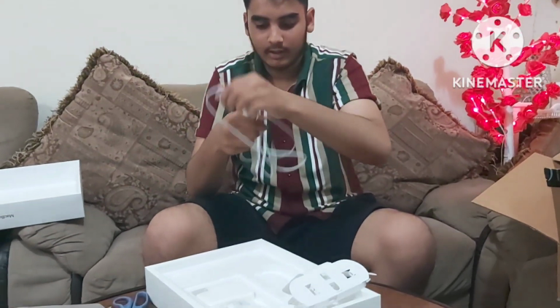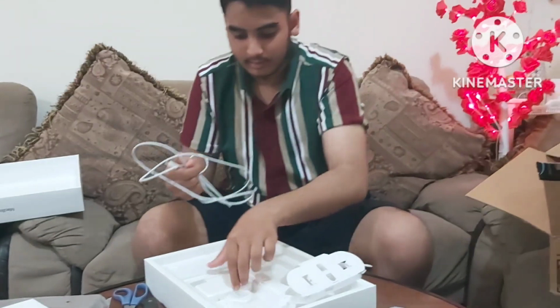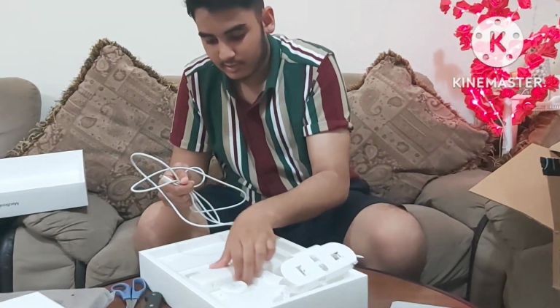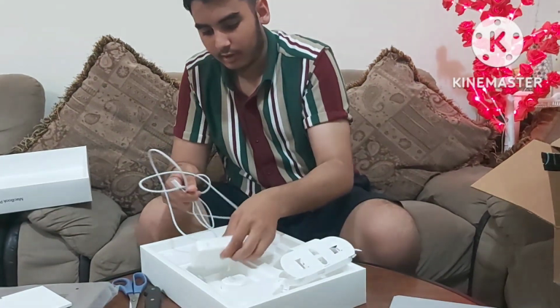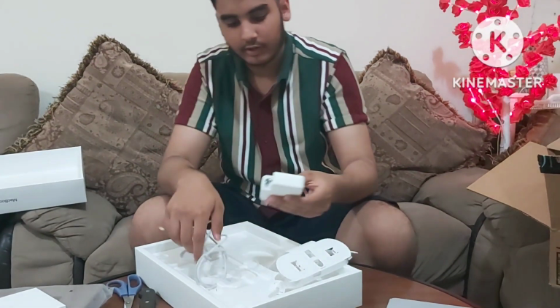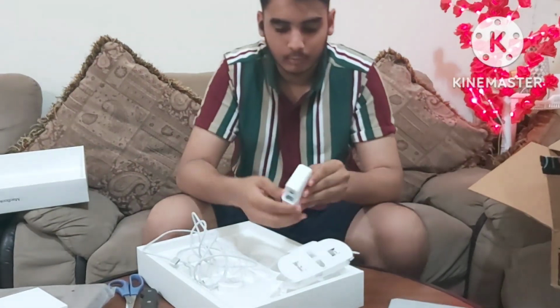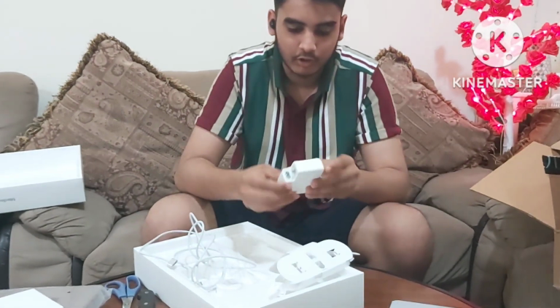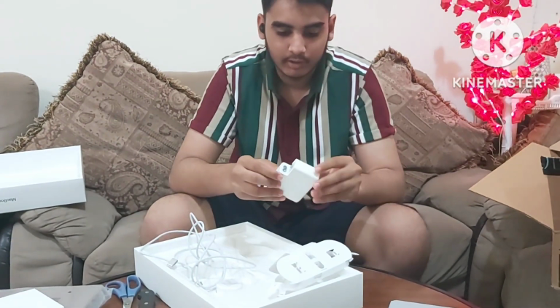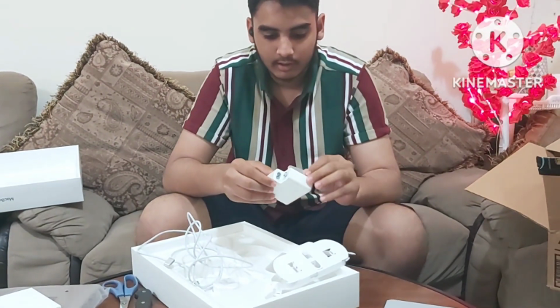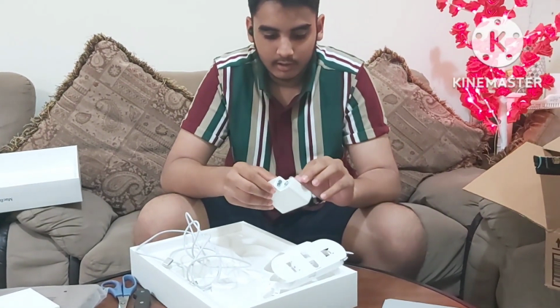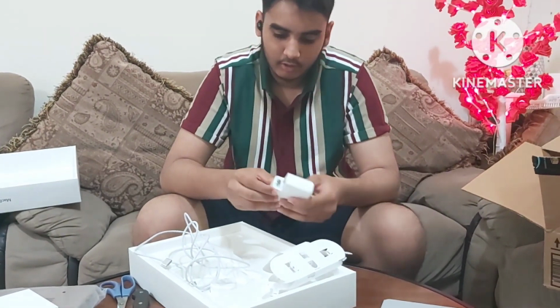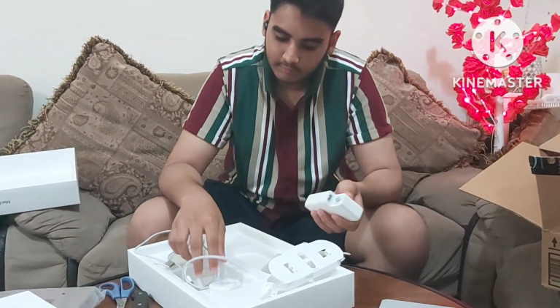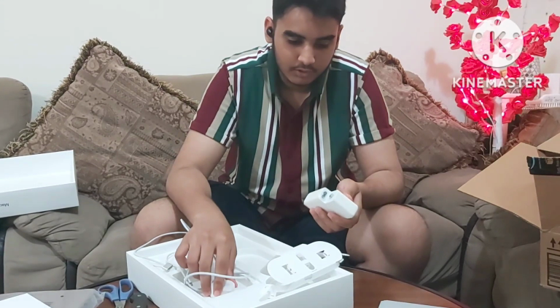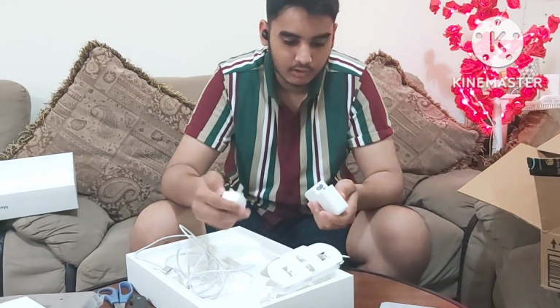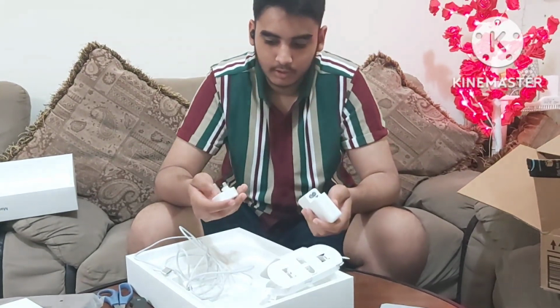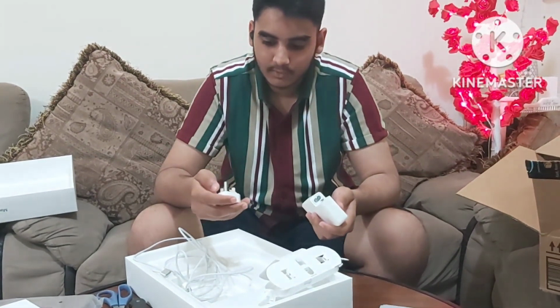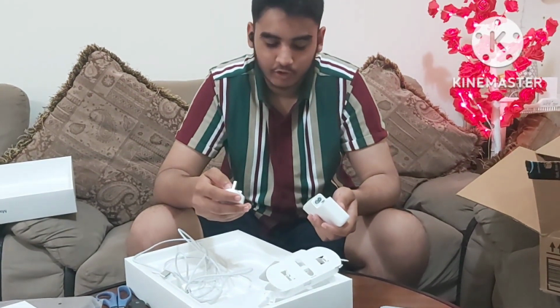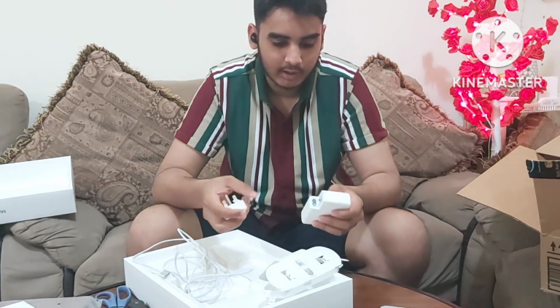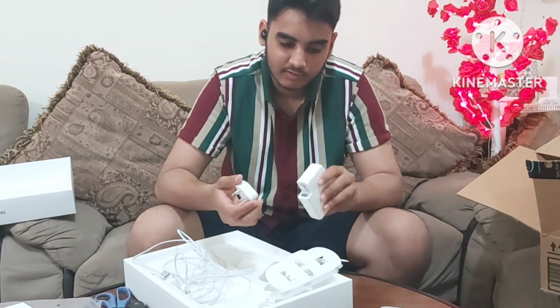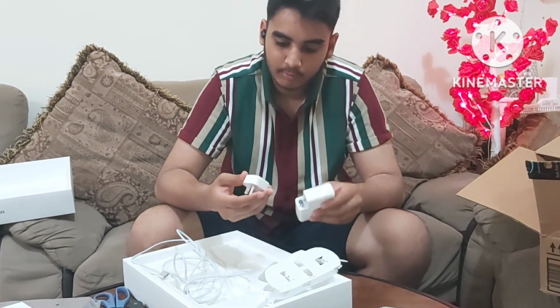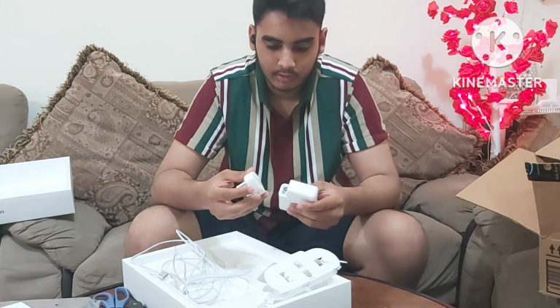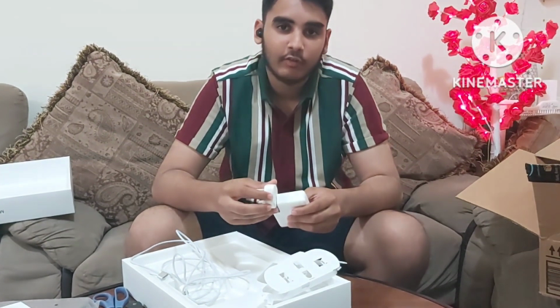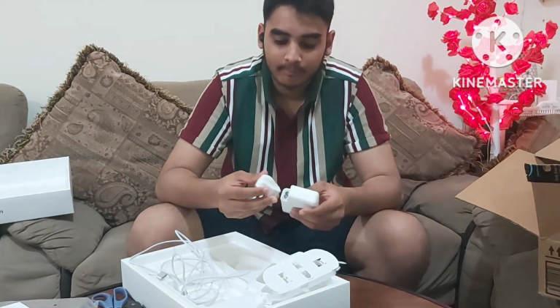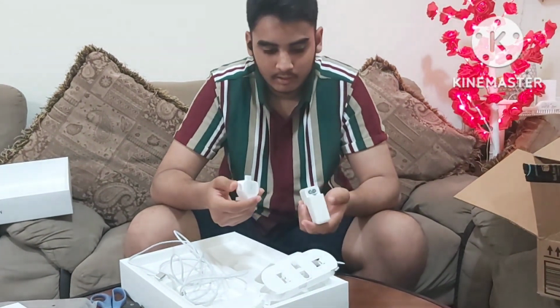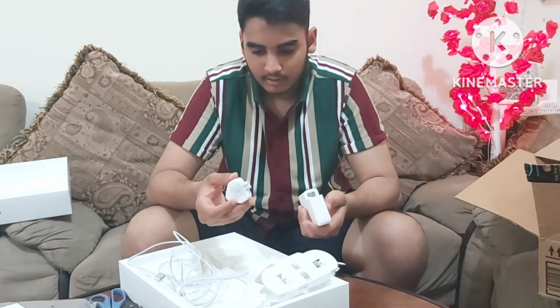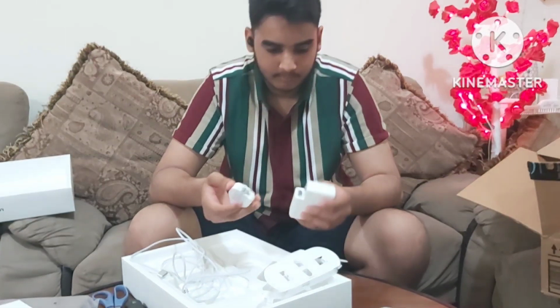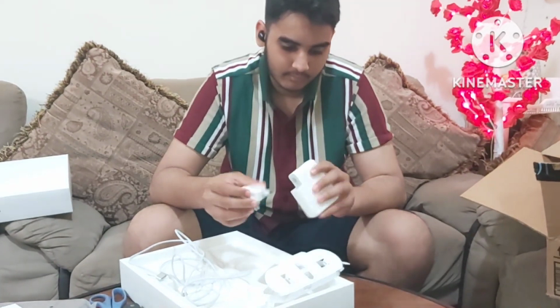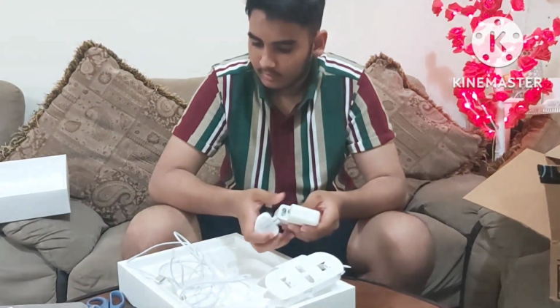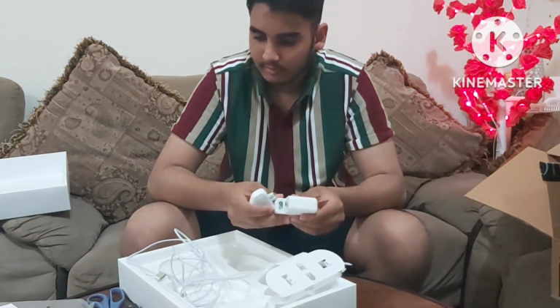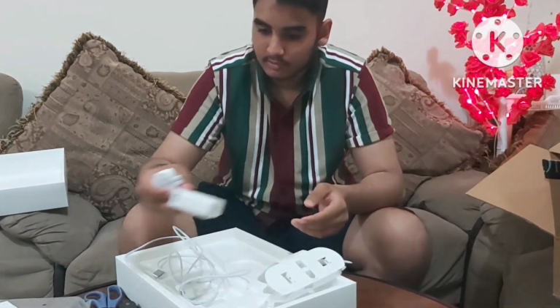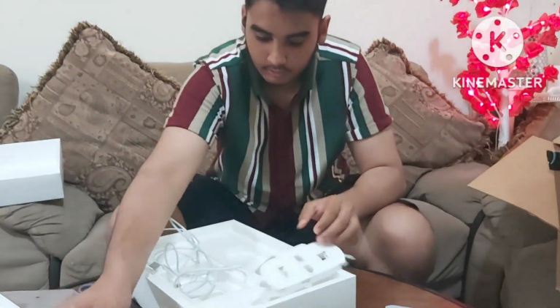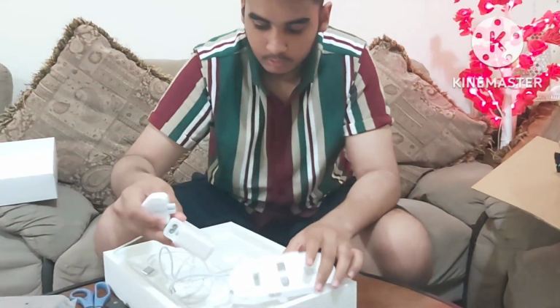And this is a 140-watt charging brick. You don't really have to choose your charging brick — Apple just gives you the most powerful one straight off the bat.